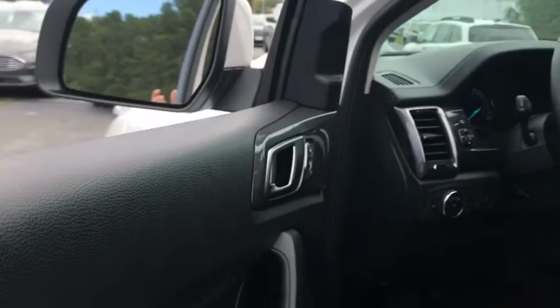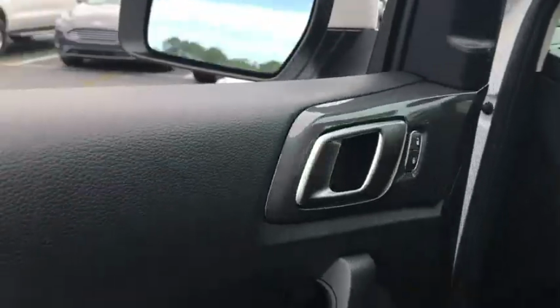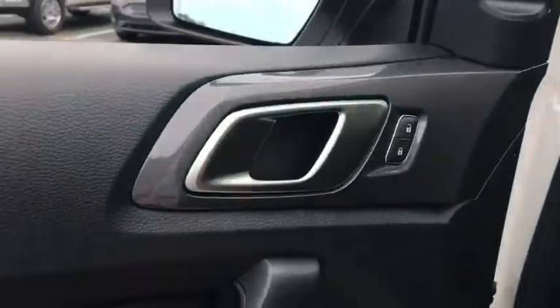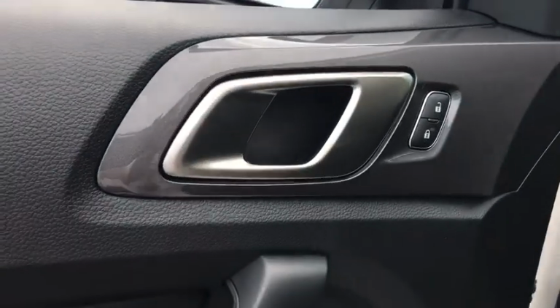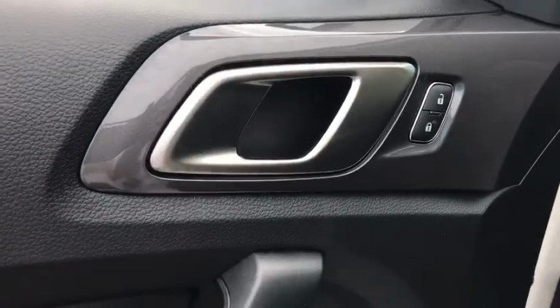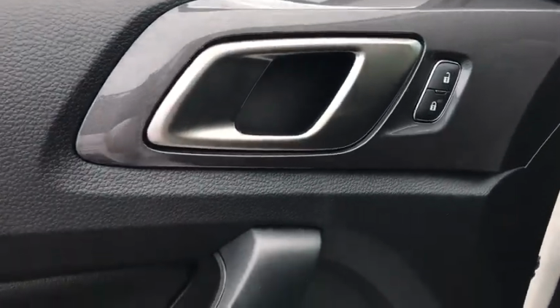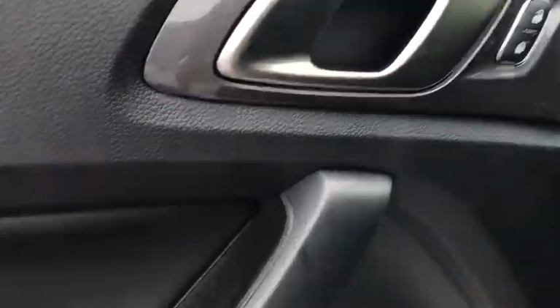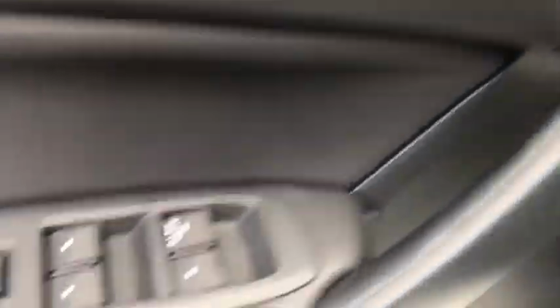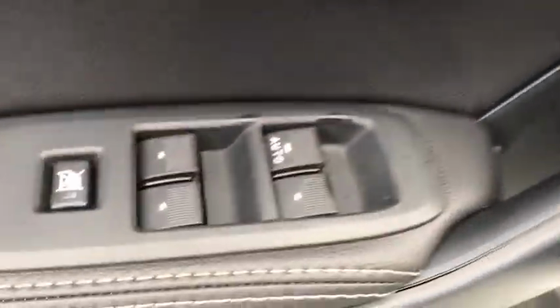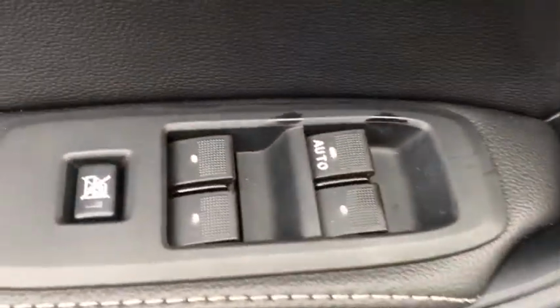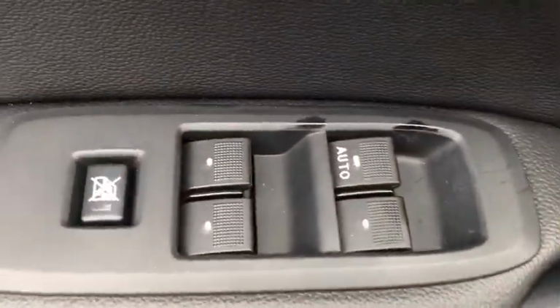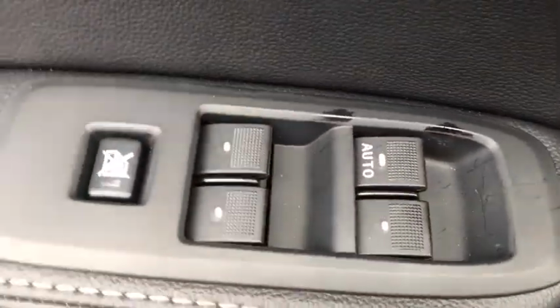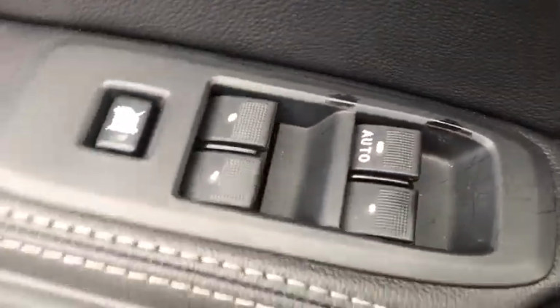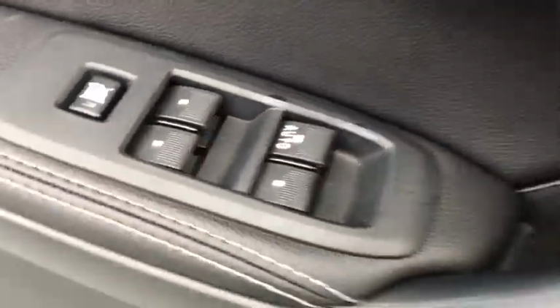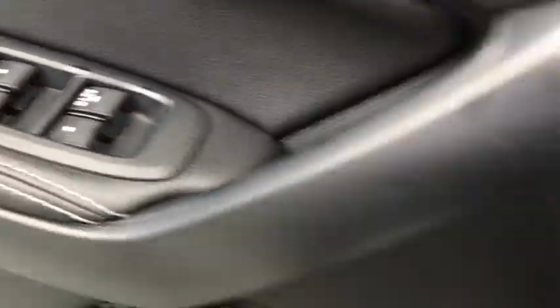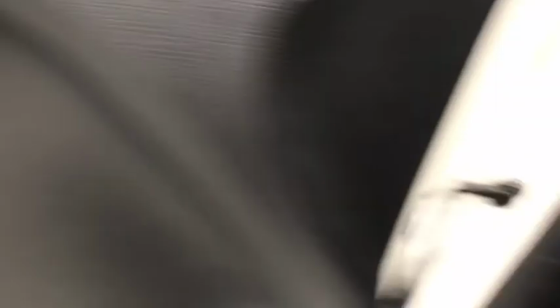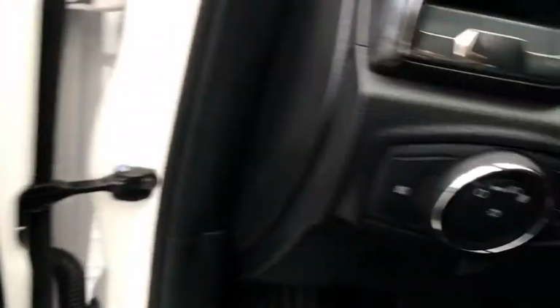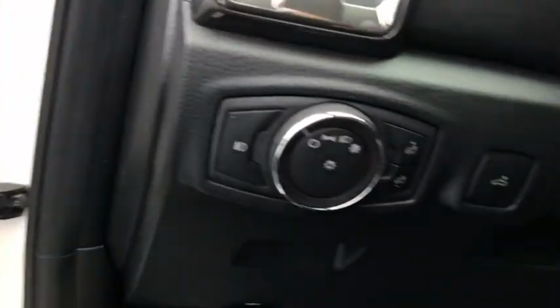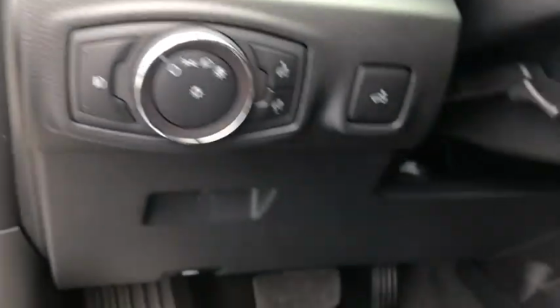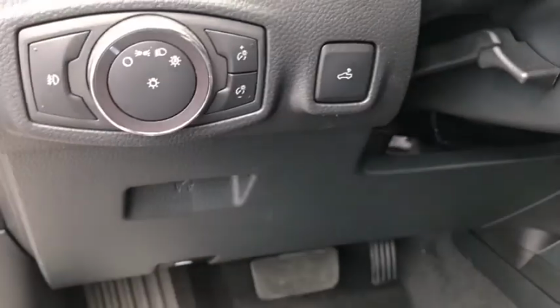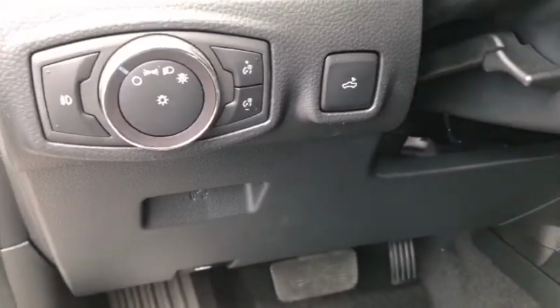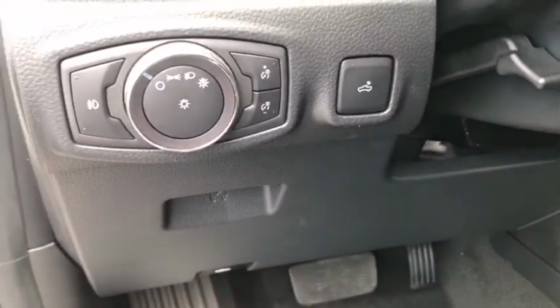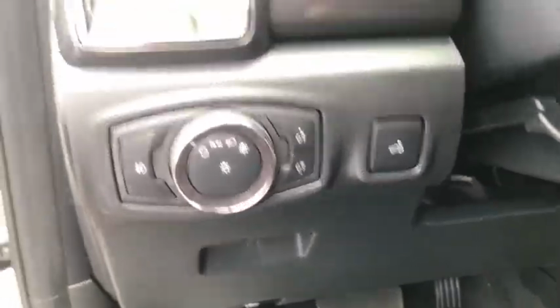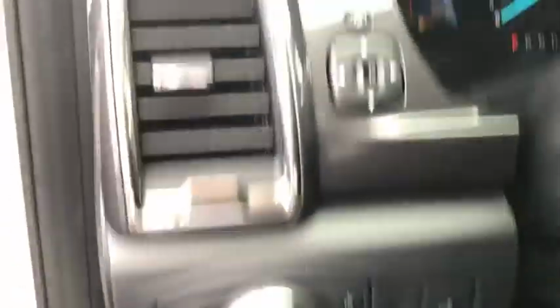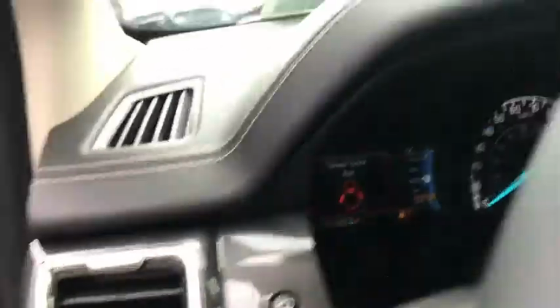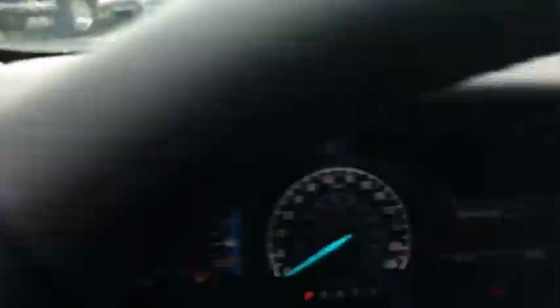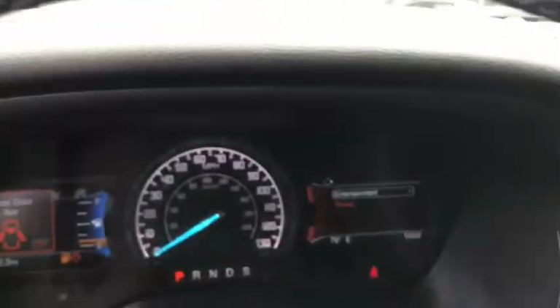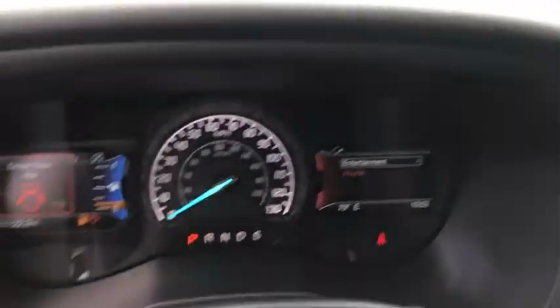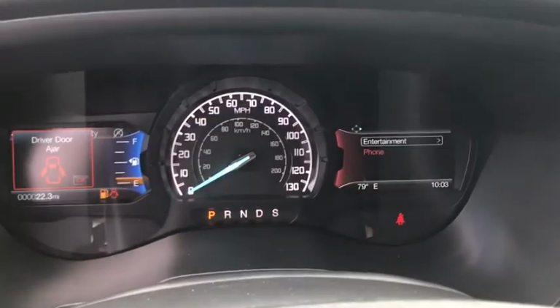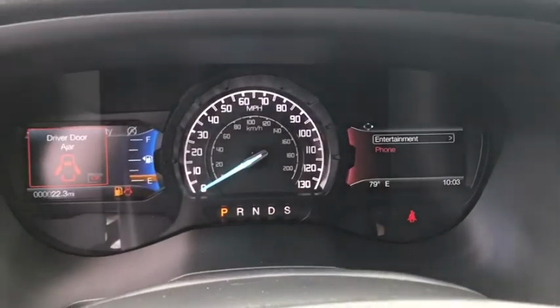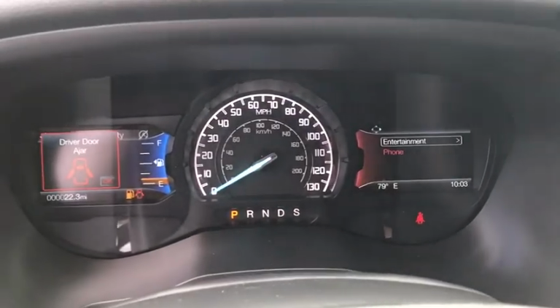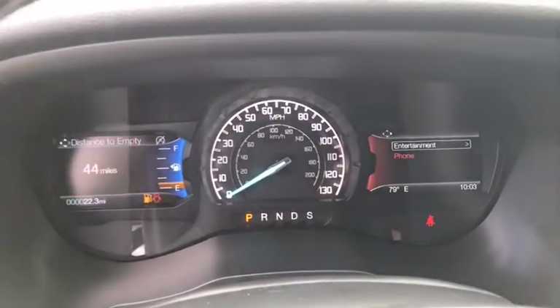Rear window defroster, power windows, electronic stability control, security system, compass, fog light, heated front seat.